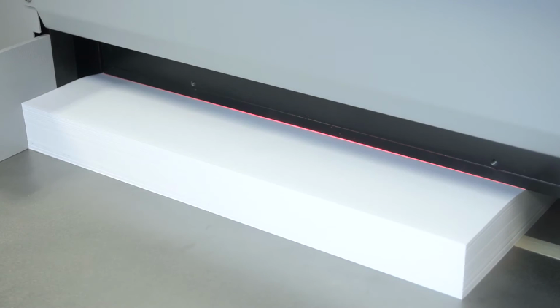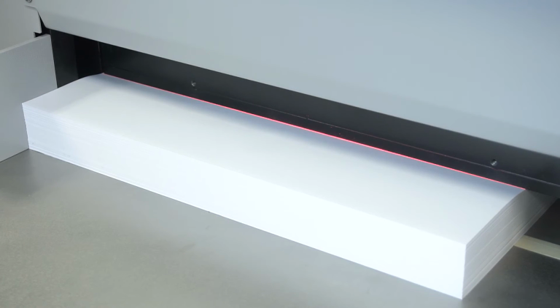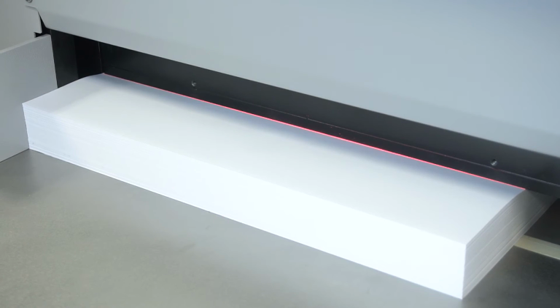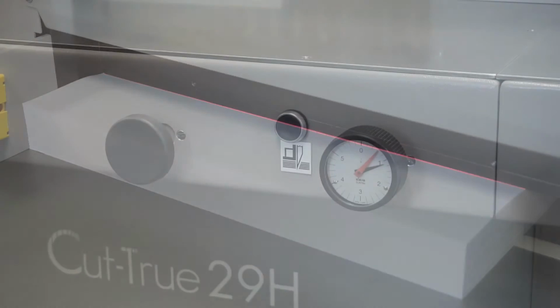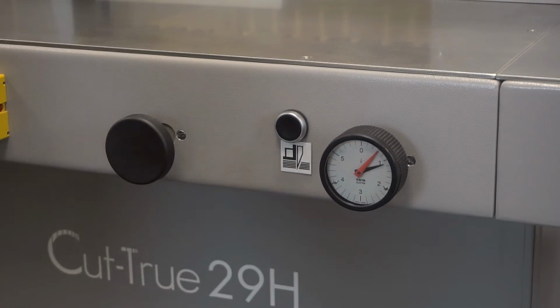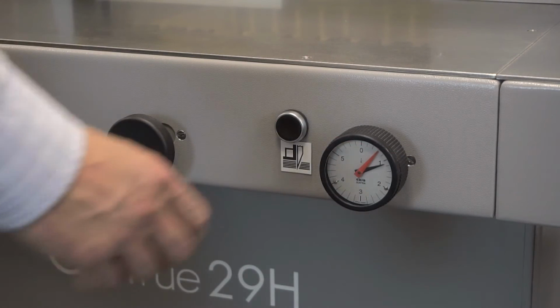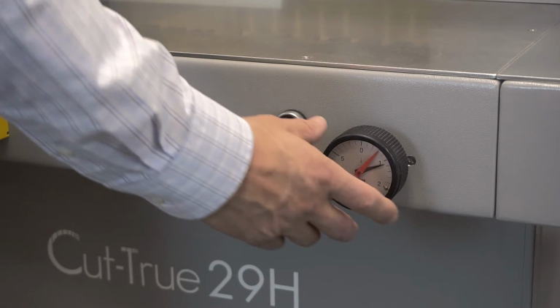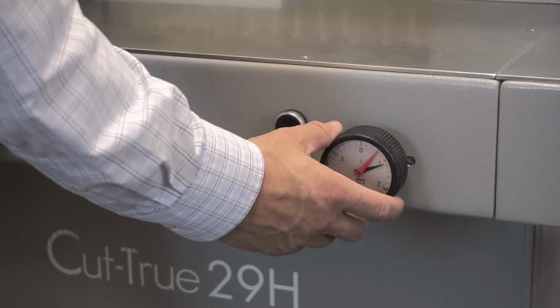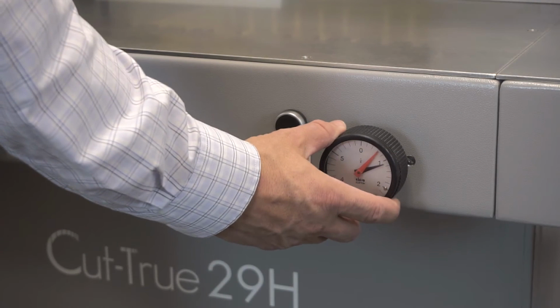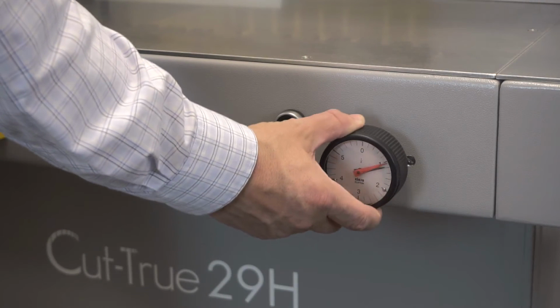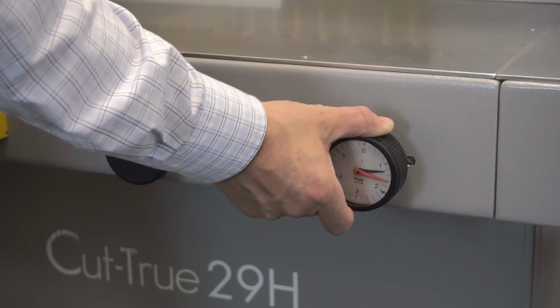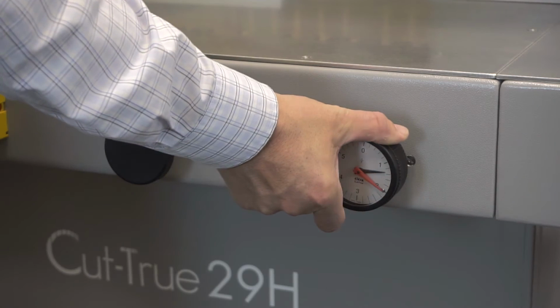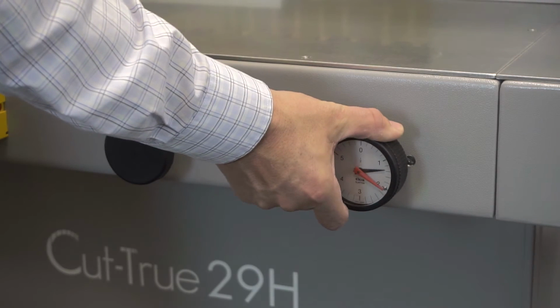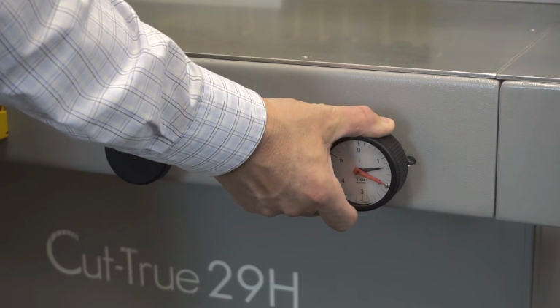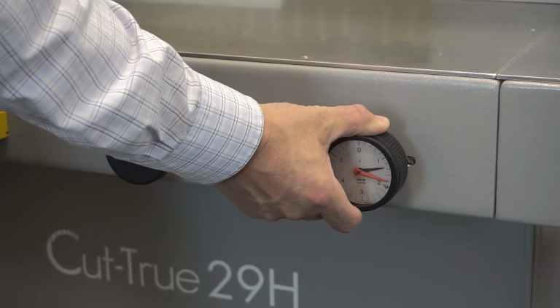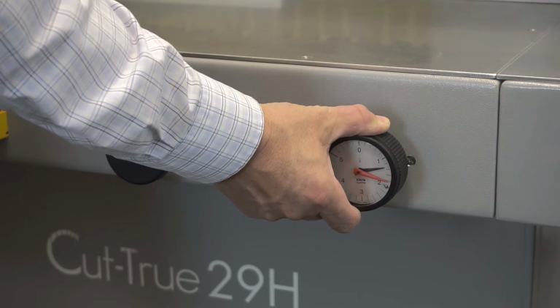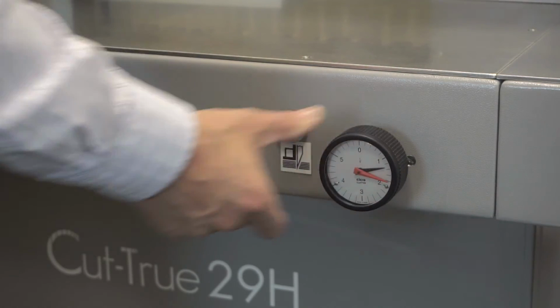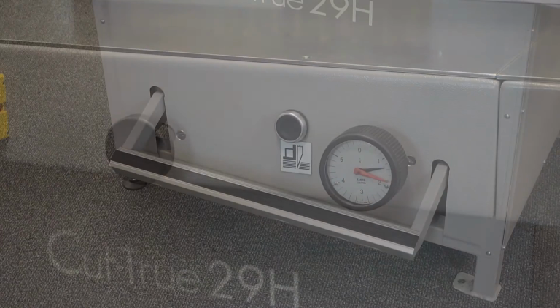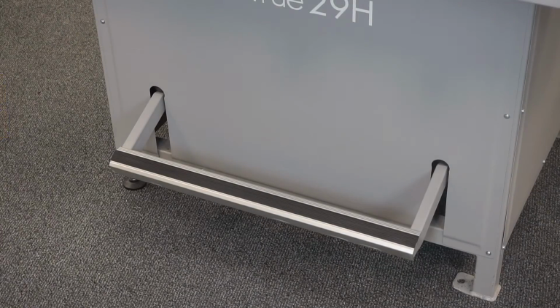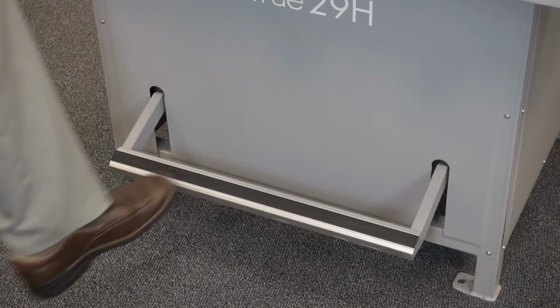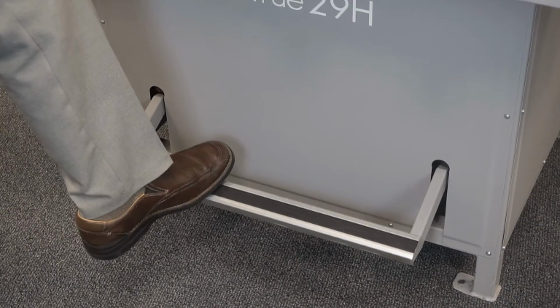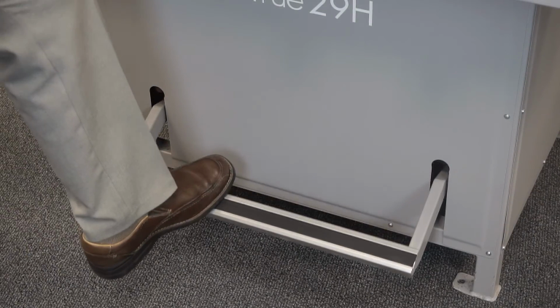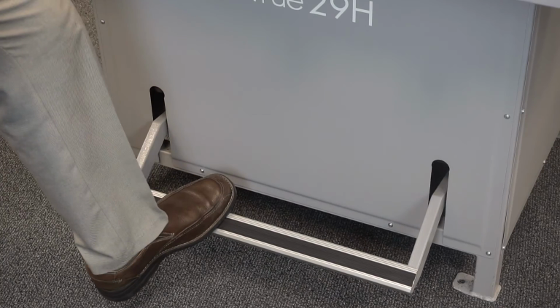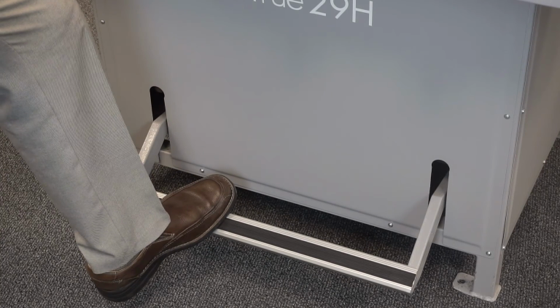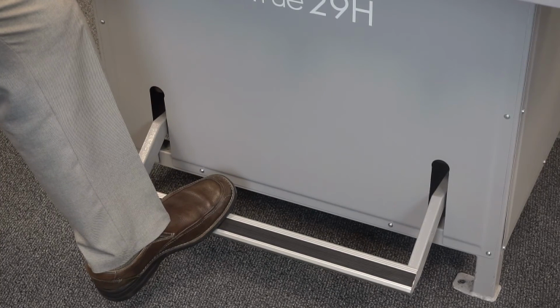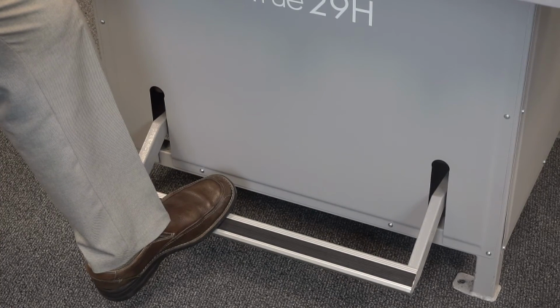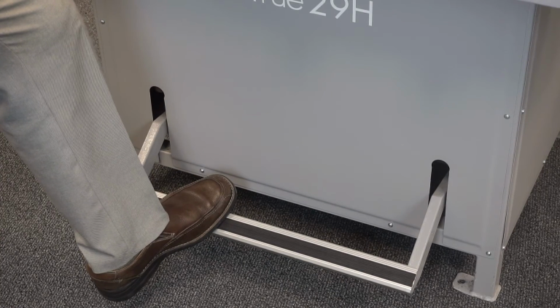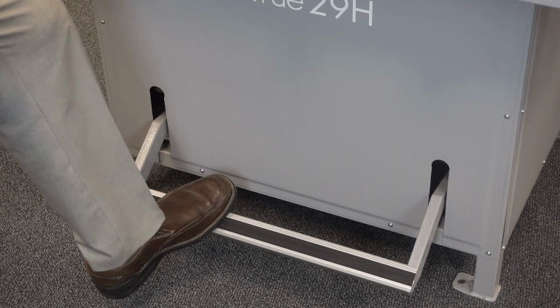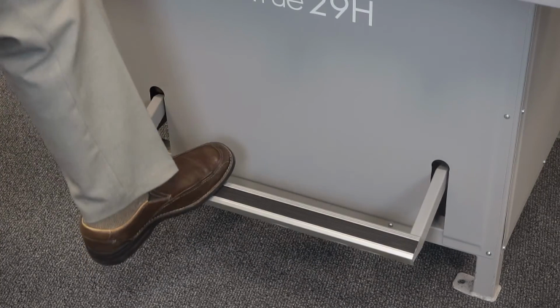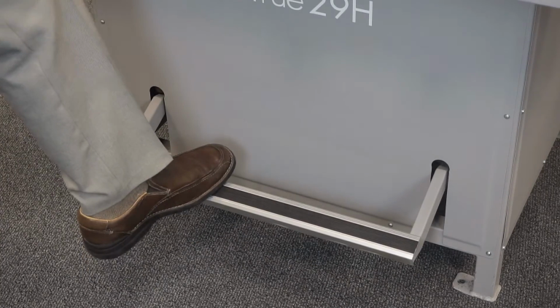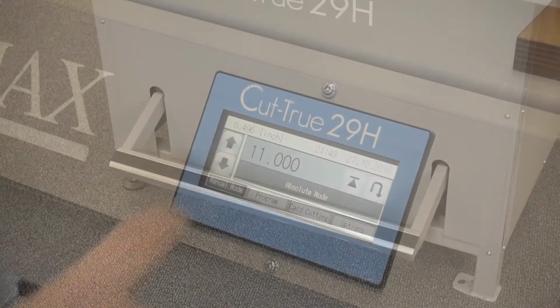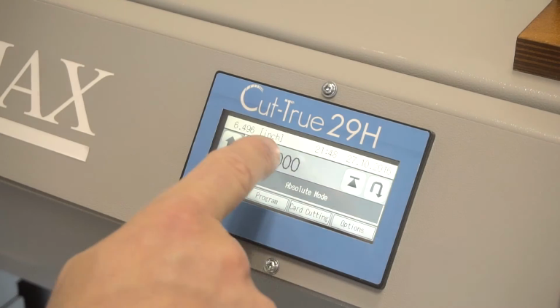The Cut-True 29H uses hydraulic pressure which can be adjusted to provide the best clamp possible for different paper weights and stack heights. It also features a foot pedal pre-clamp to check the paper position prior to cutting.